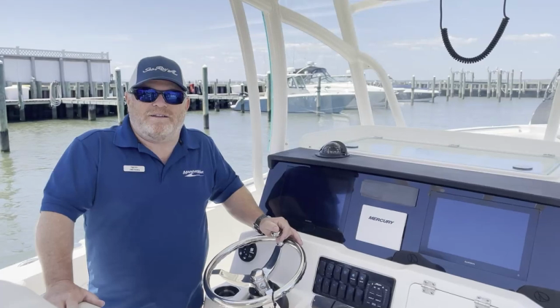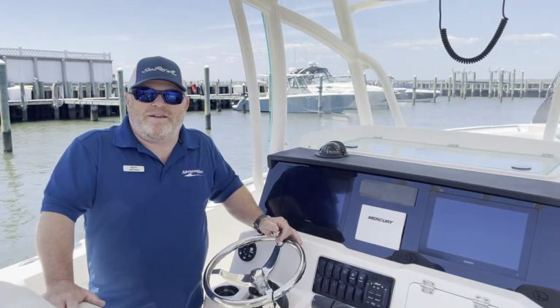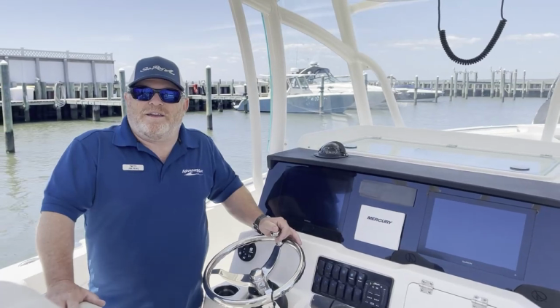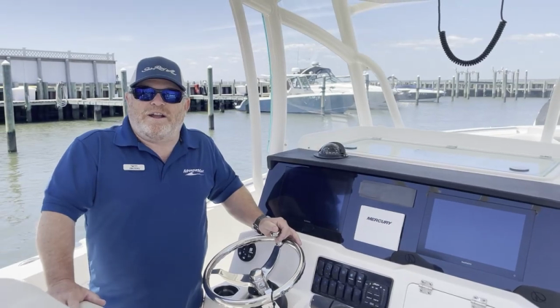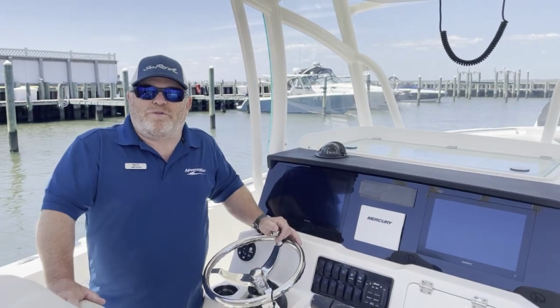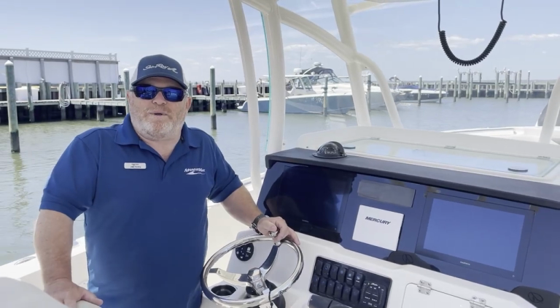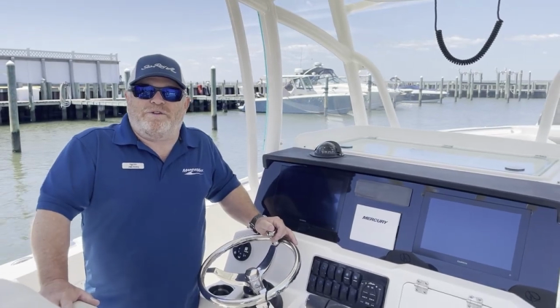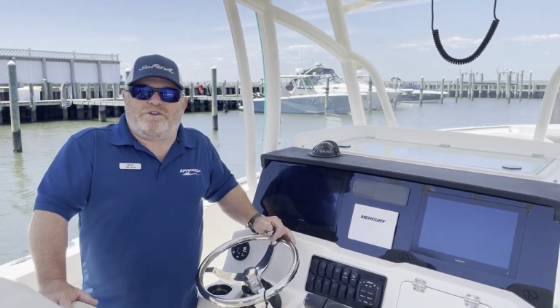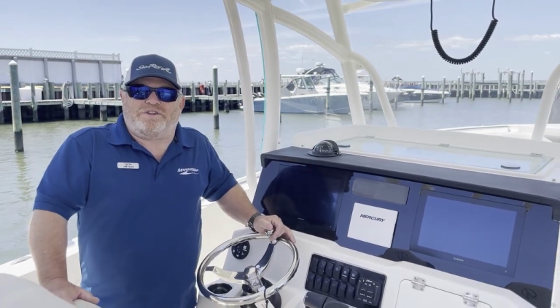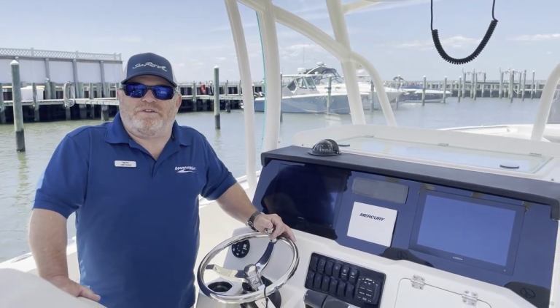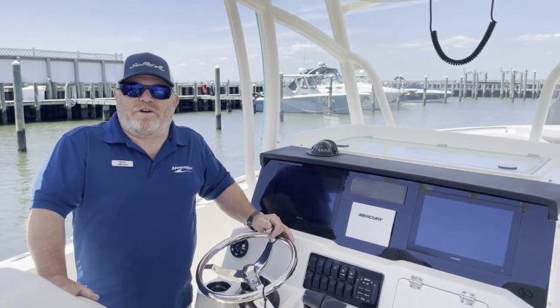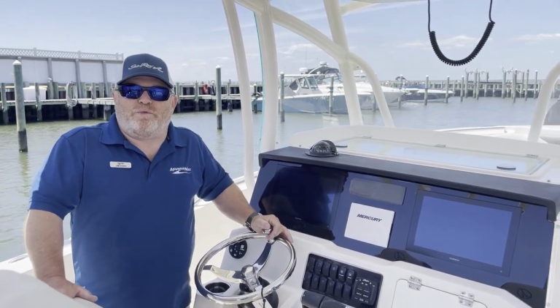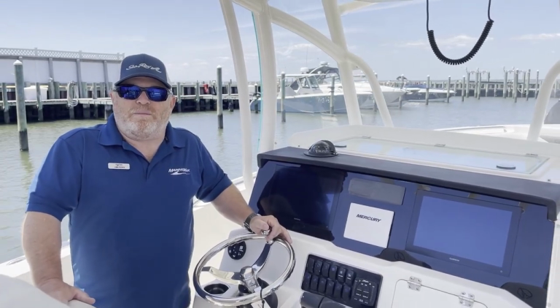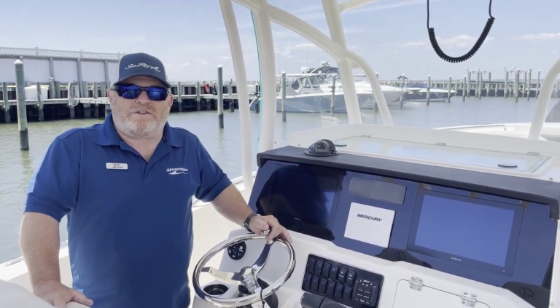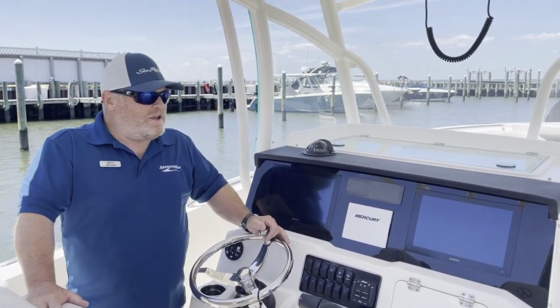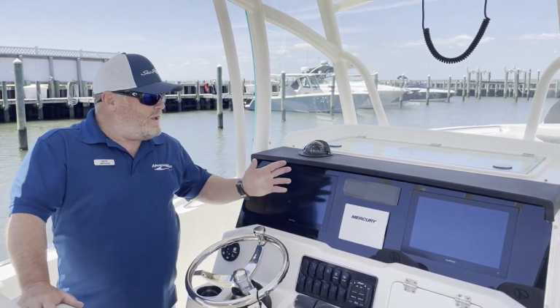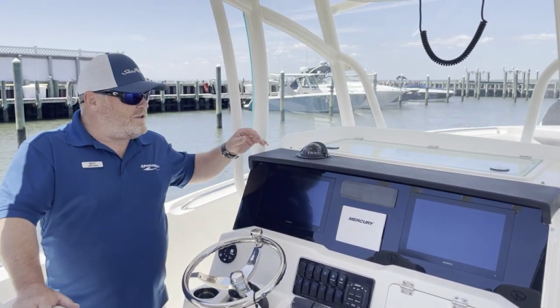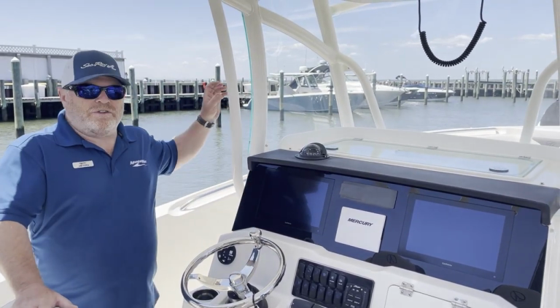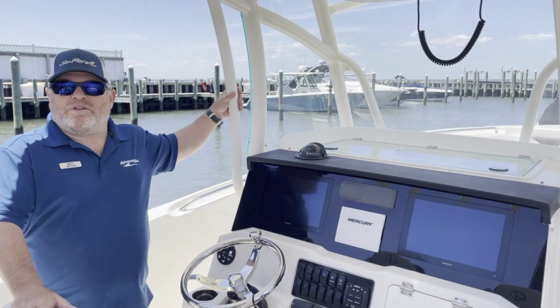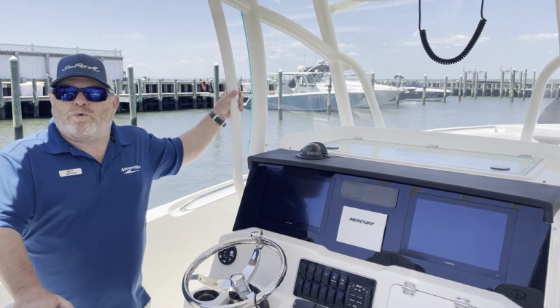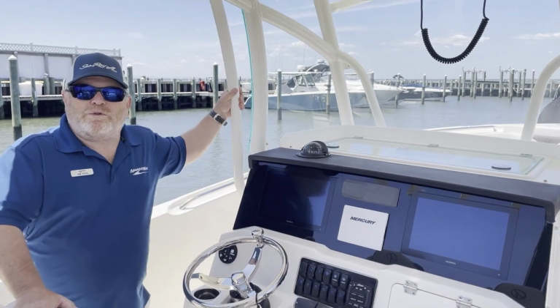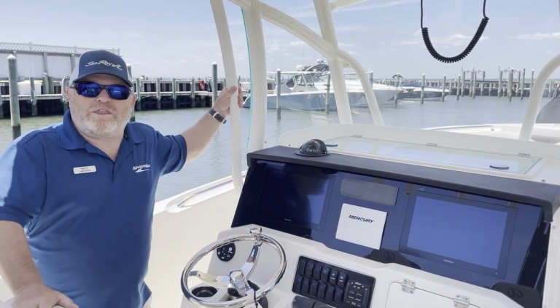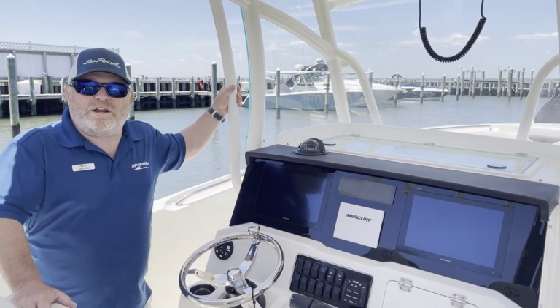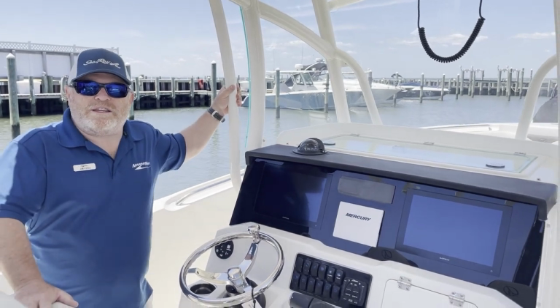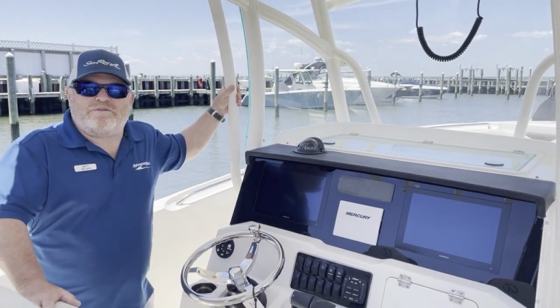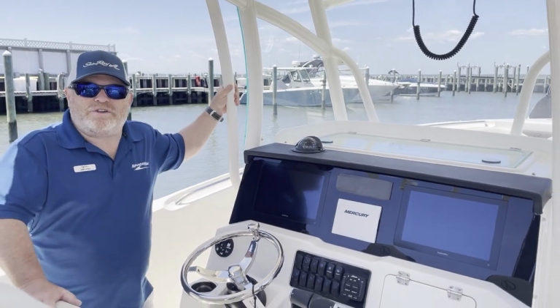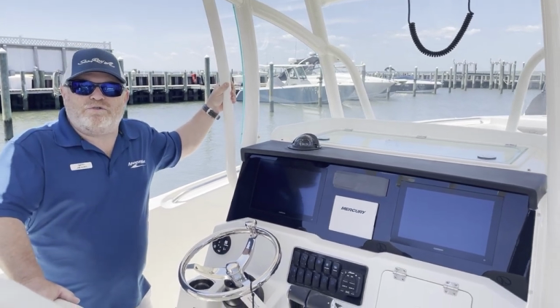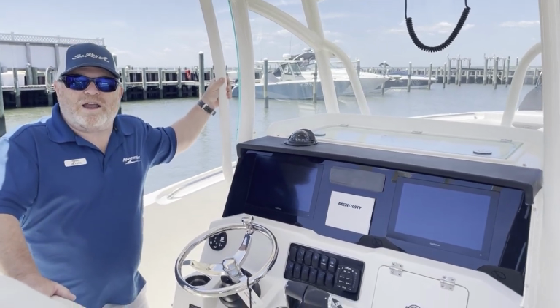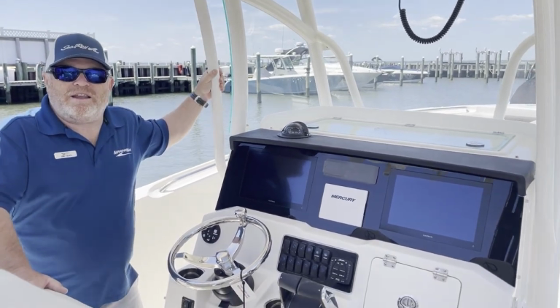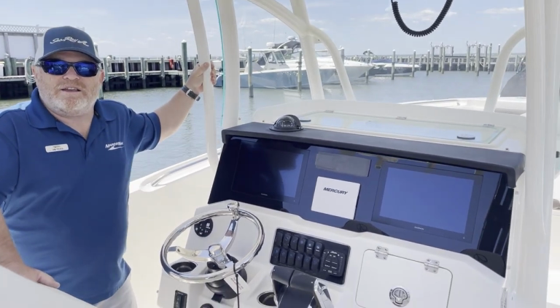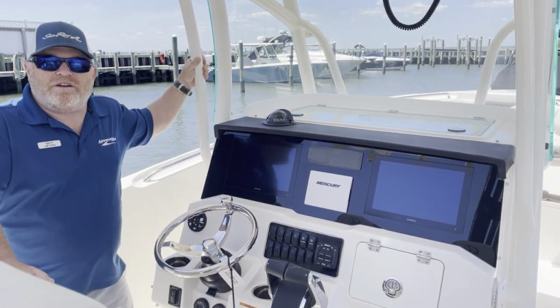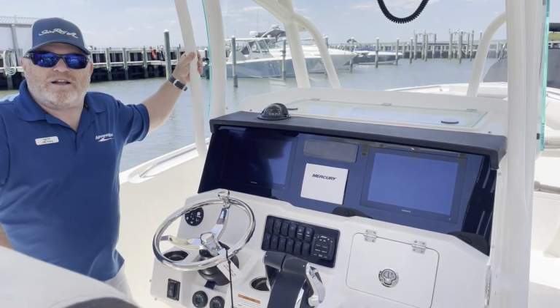Greetings from LBI, New Jersey. This is Jim Ferg from MarineMax and this is the 2023 Sailfish 290 Center Console.